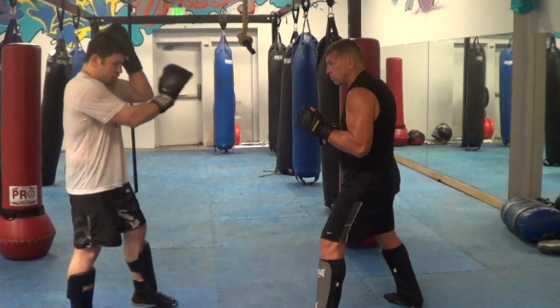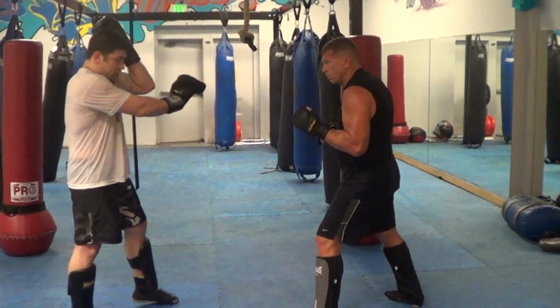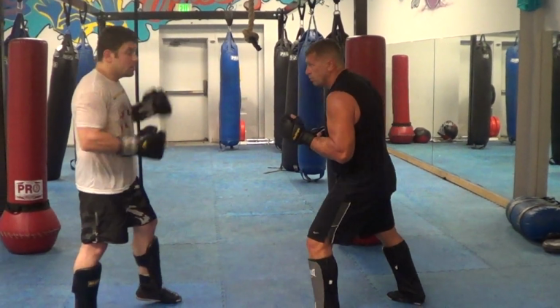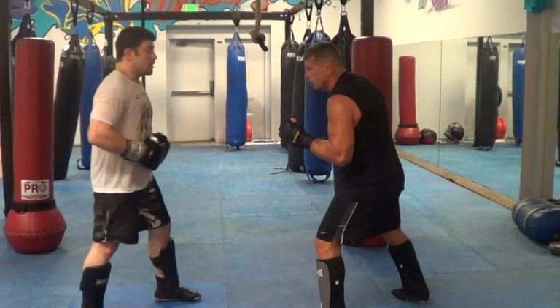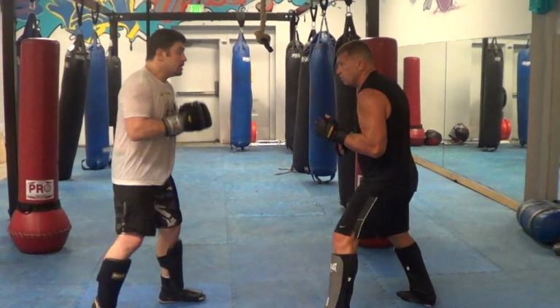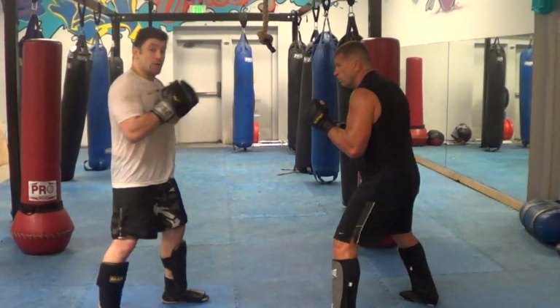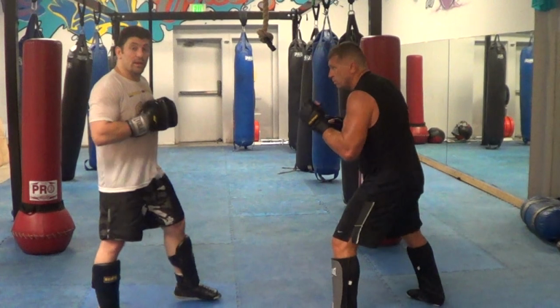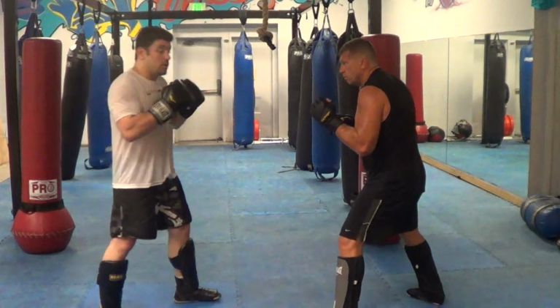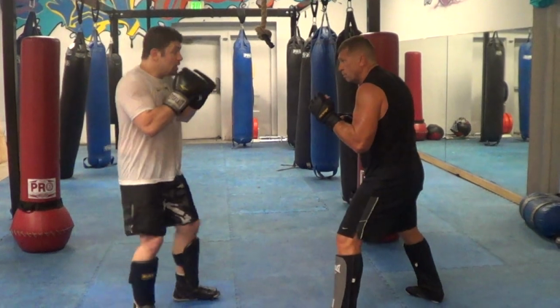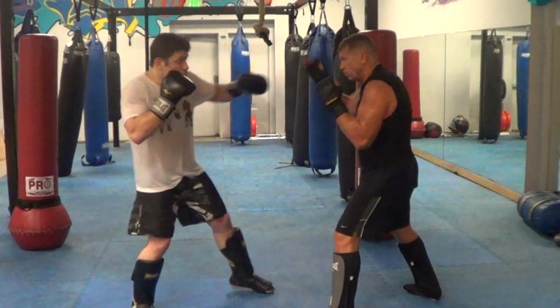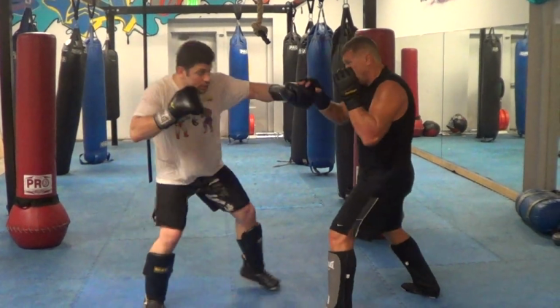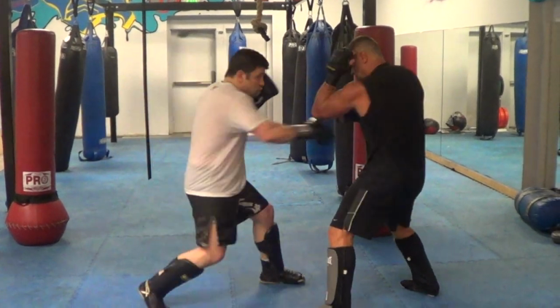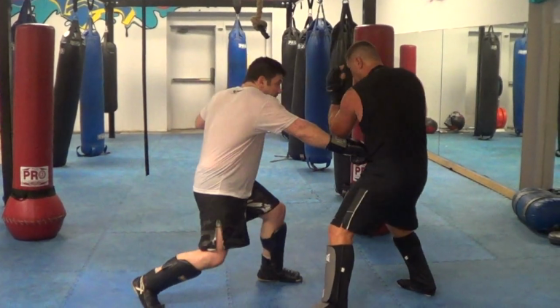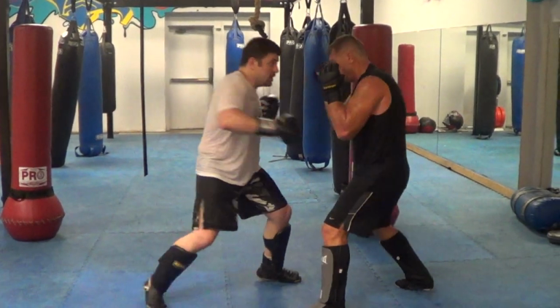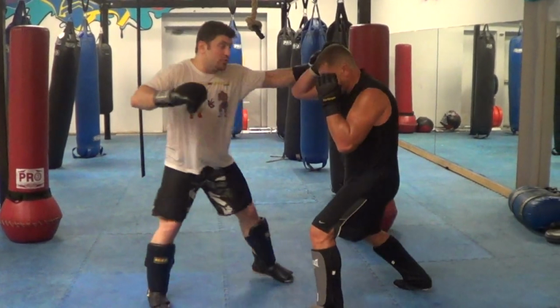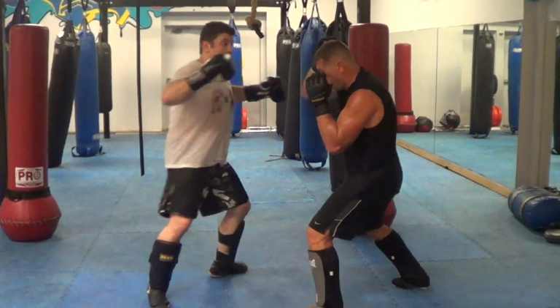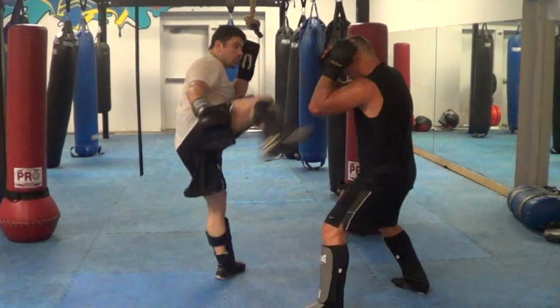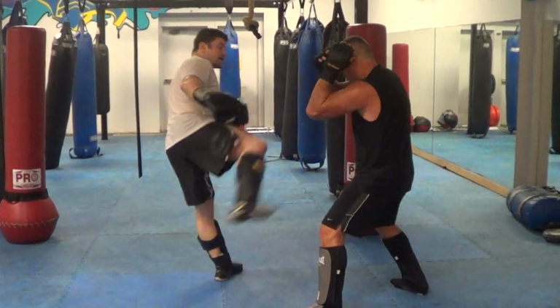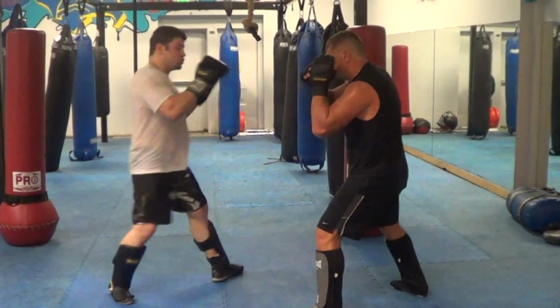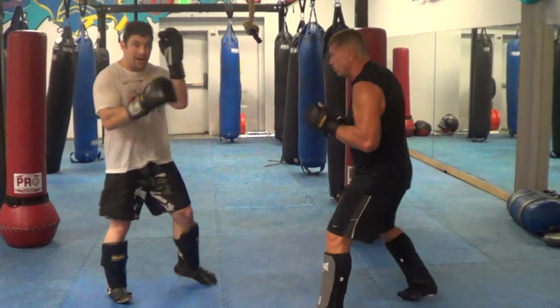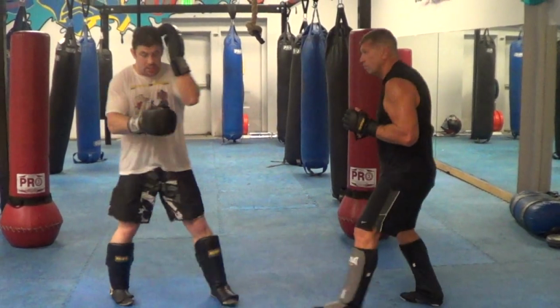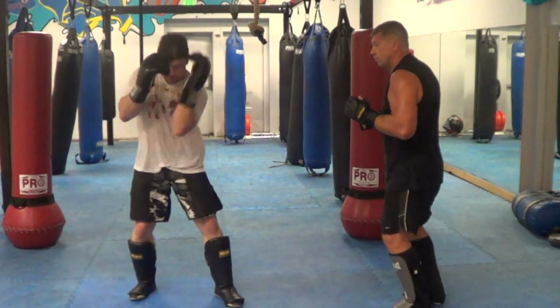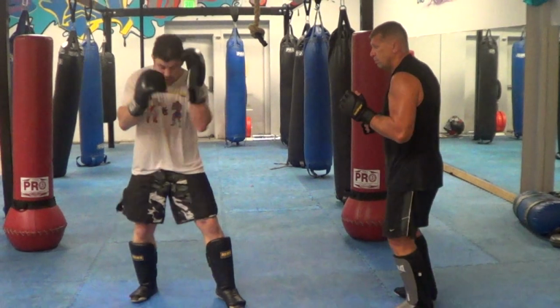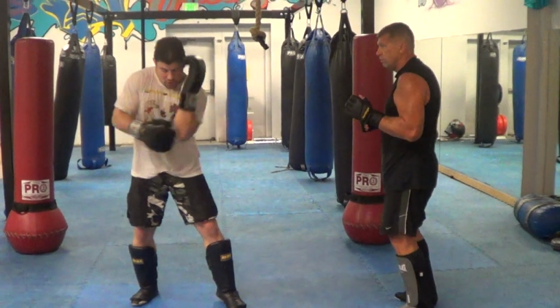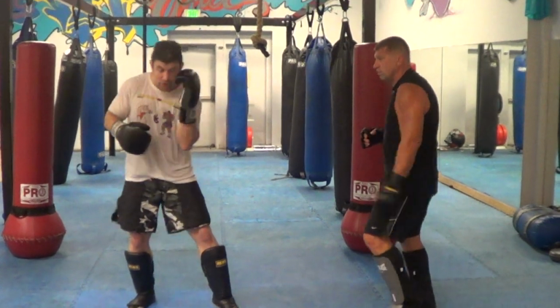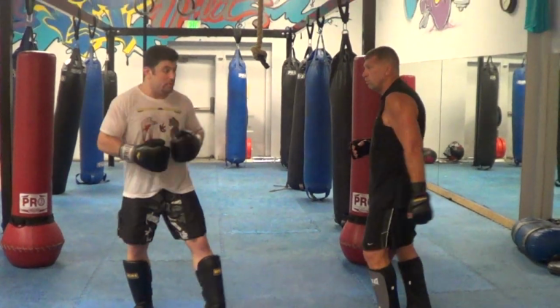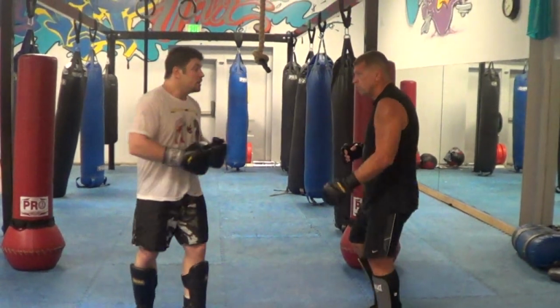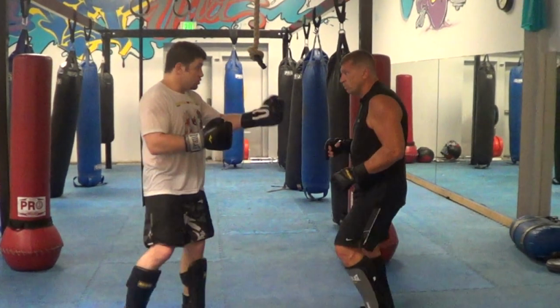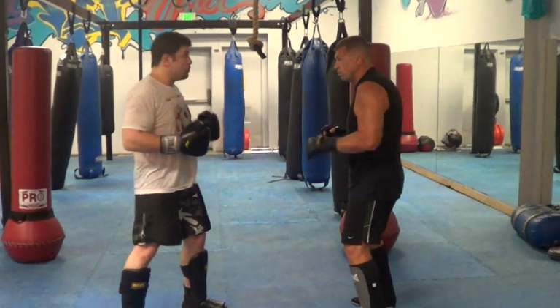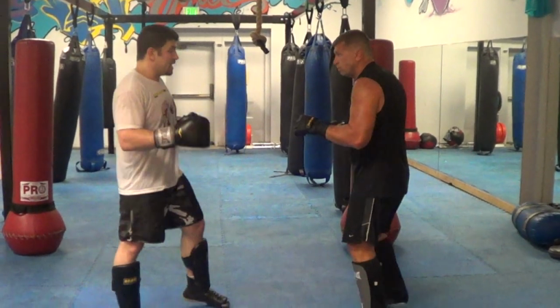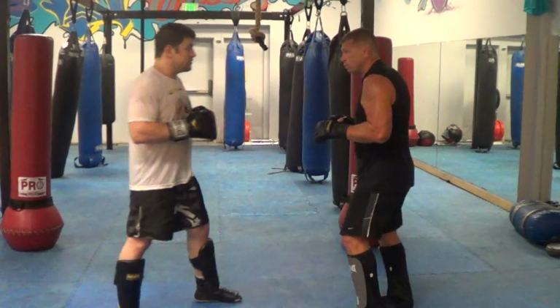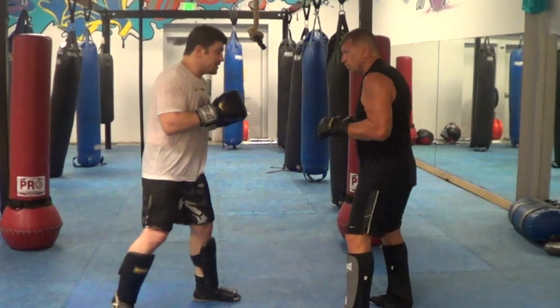Usually here. So again, that one is one, two to the body, three up high, right high kick. So two to the body — you want to hit the punch with your elbow, so you get both attacks on your defenses.